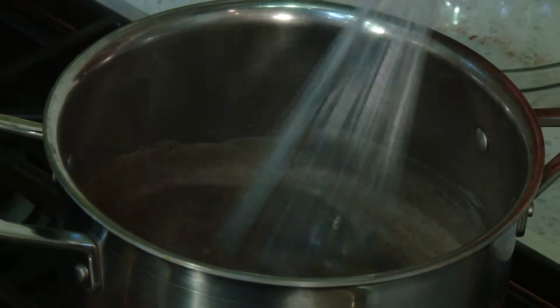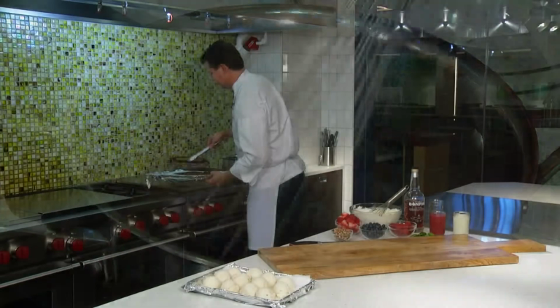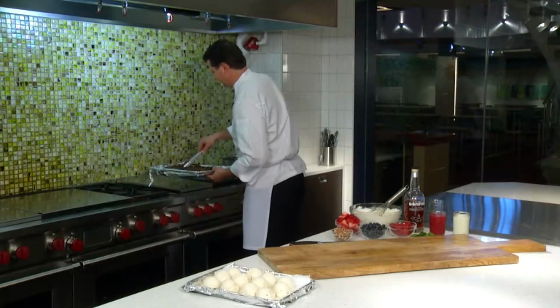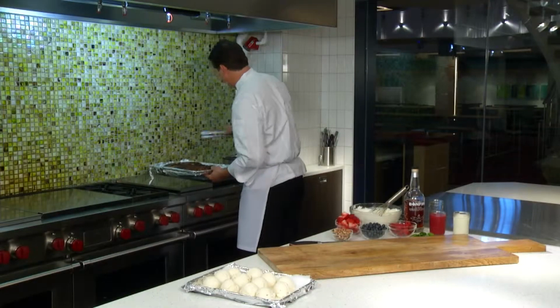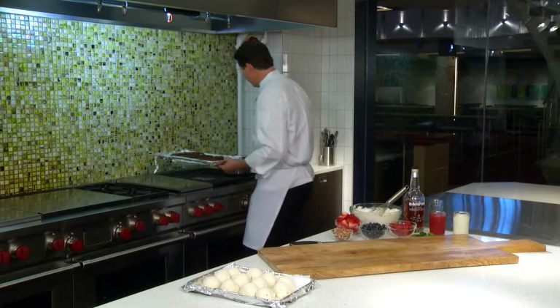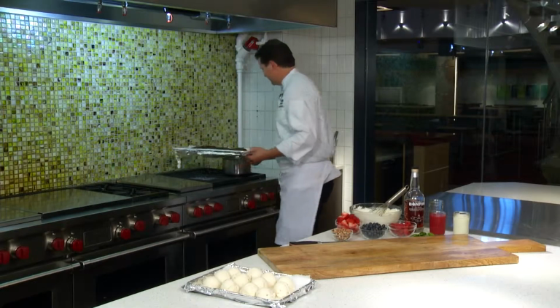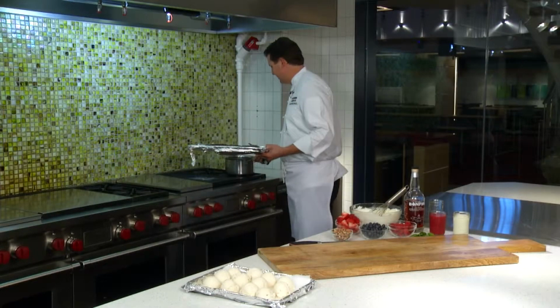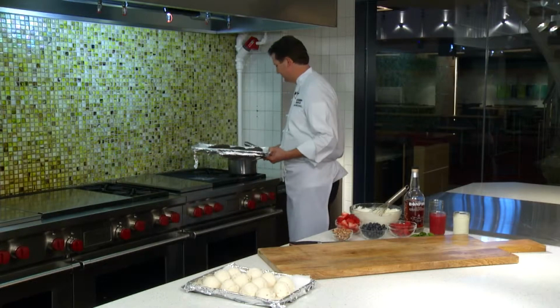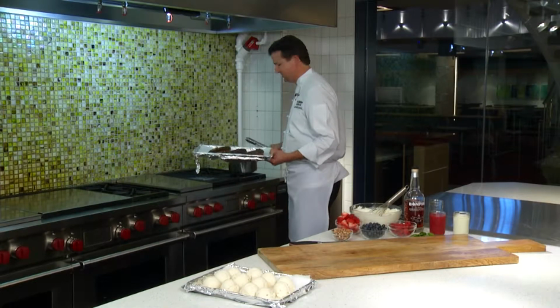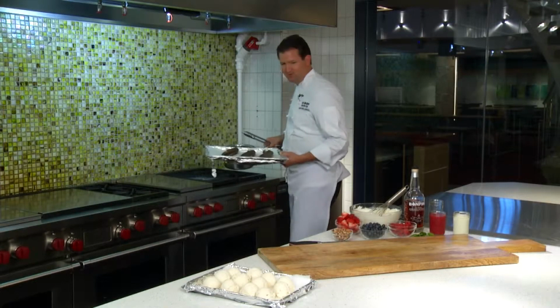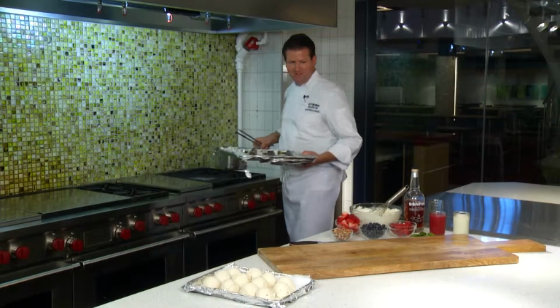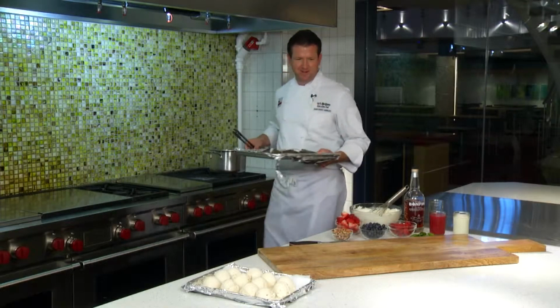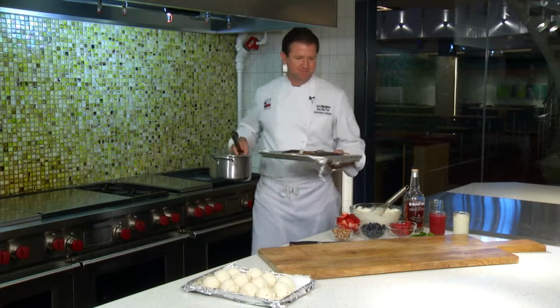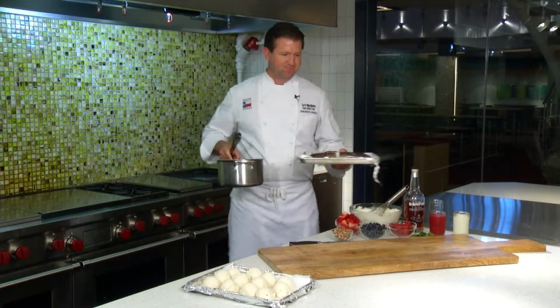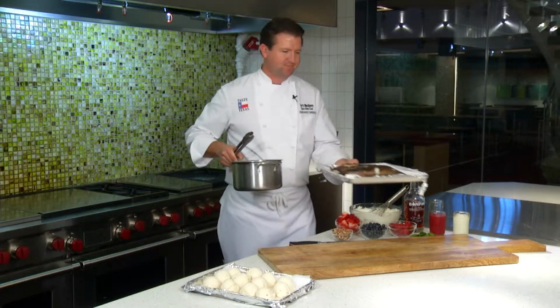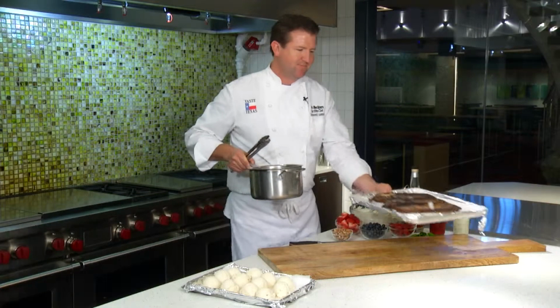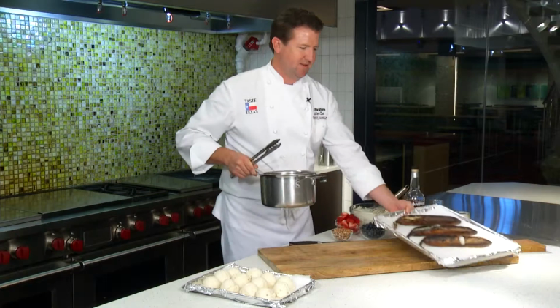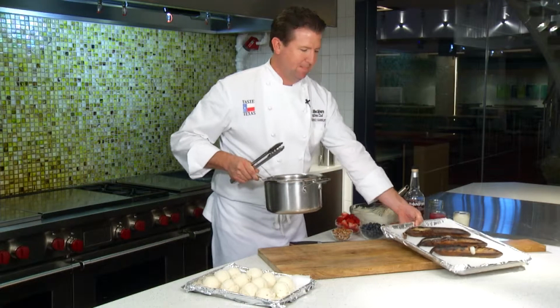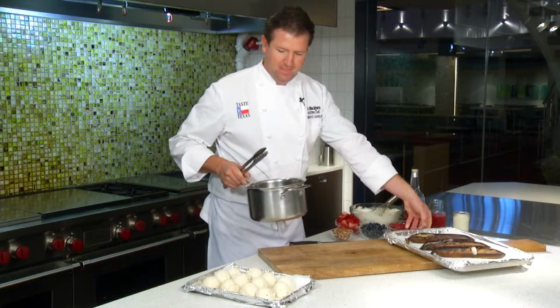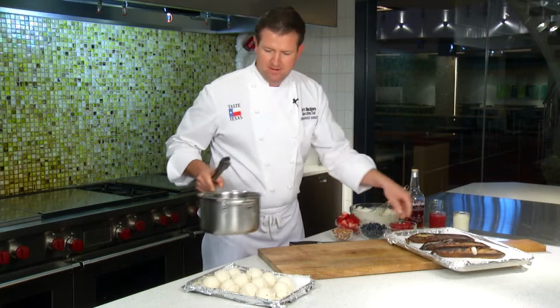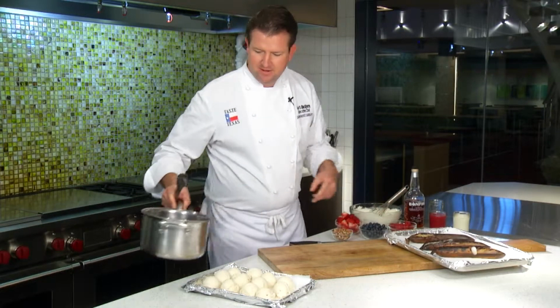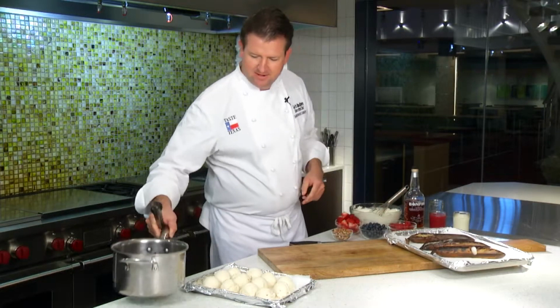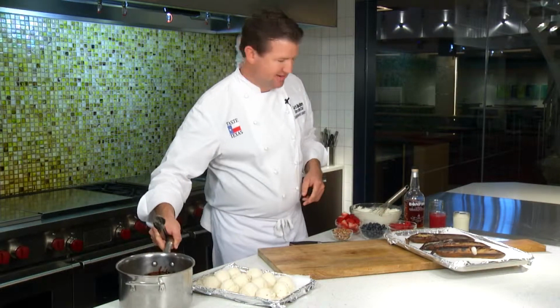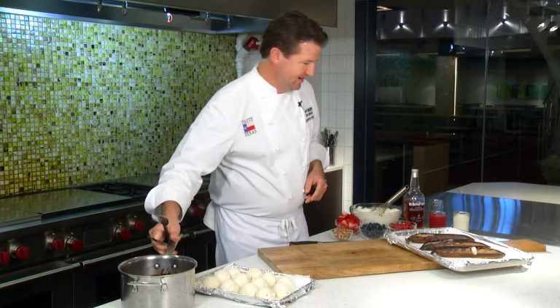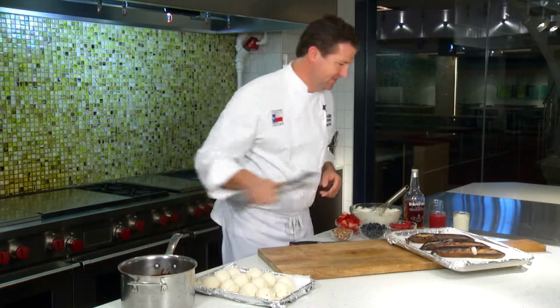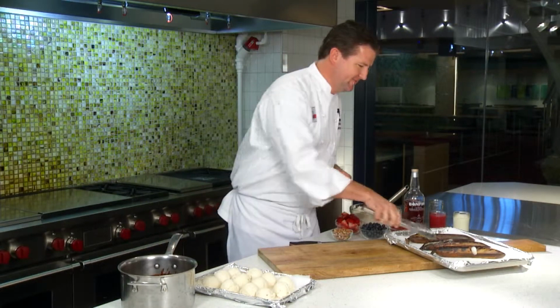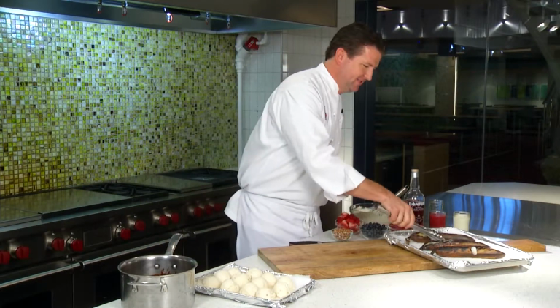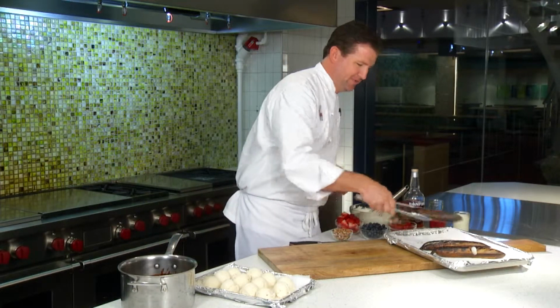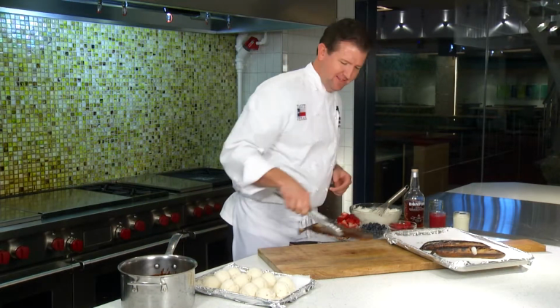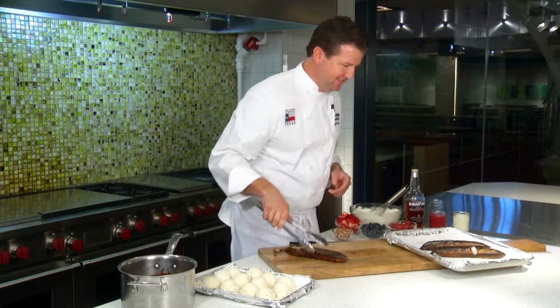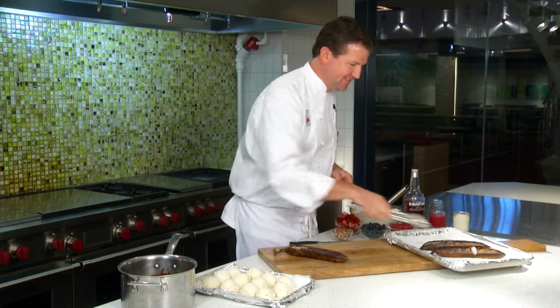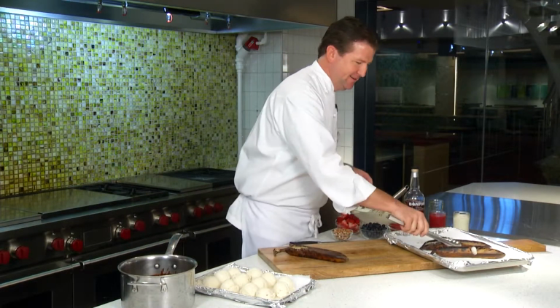Bananas are nice and caramelized. My chocolate sauce is ready to go. Let's plate these up.